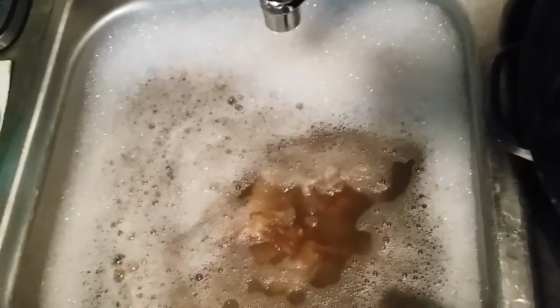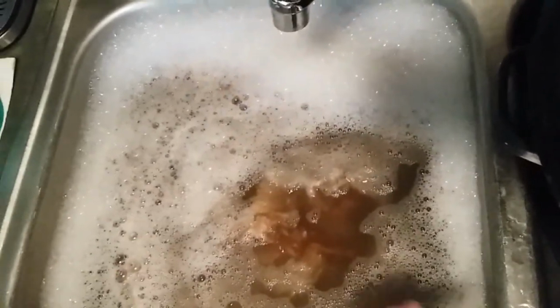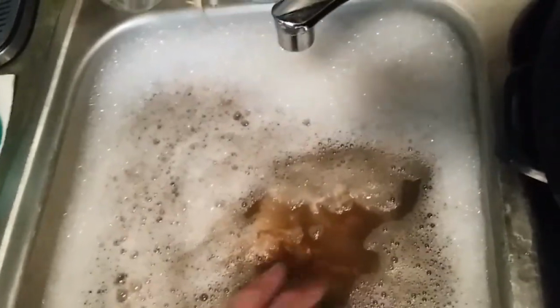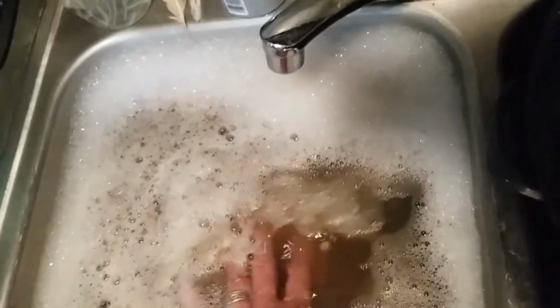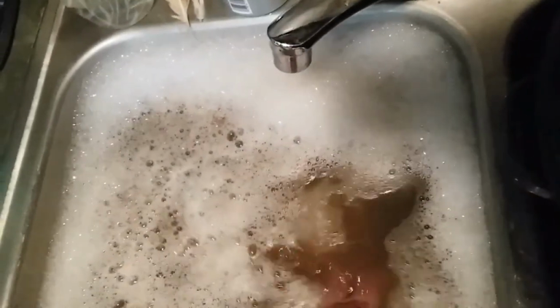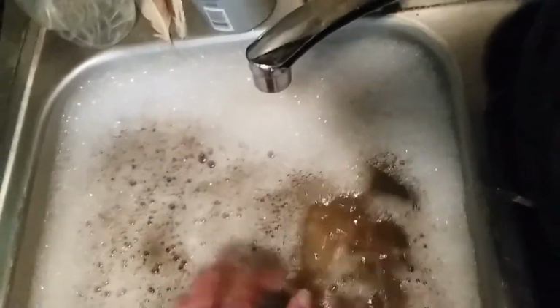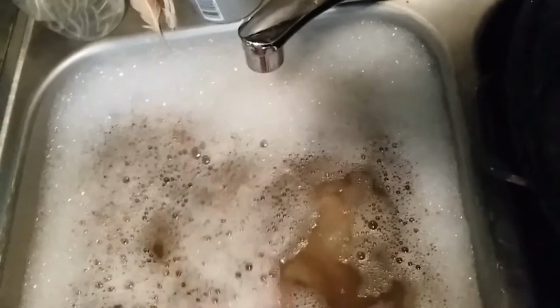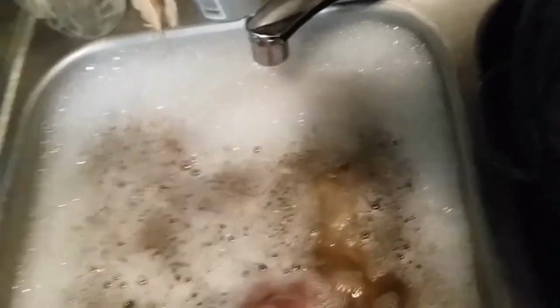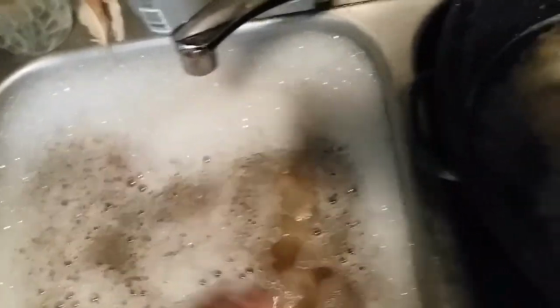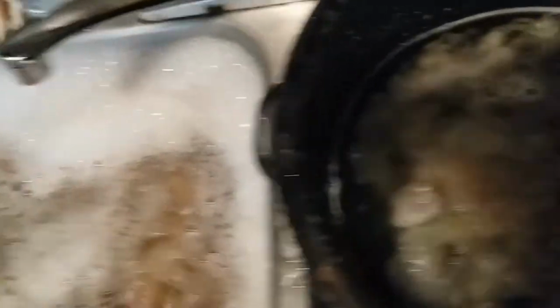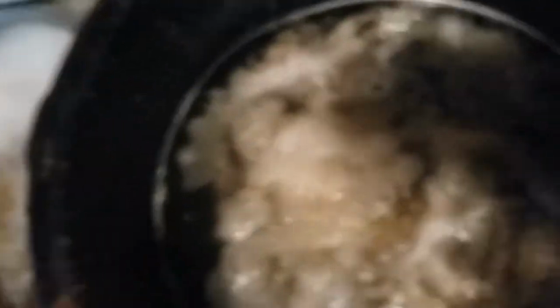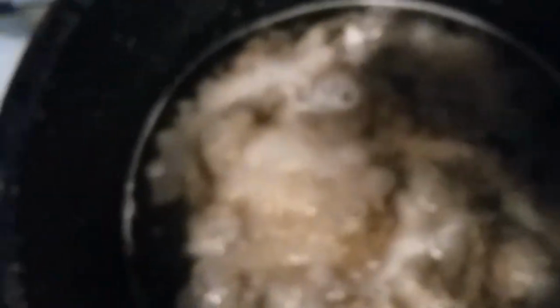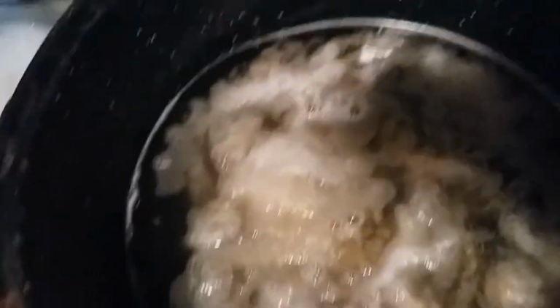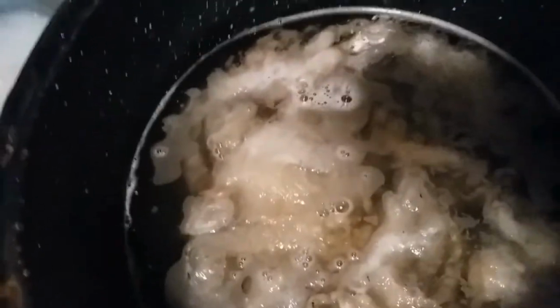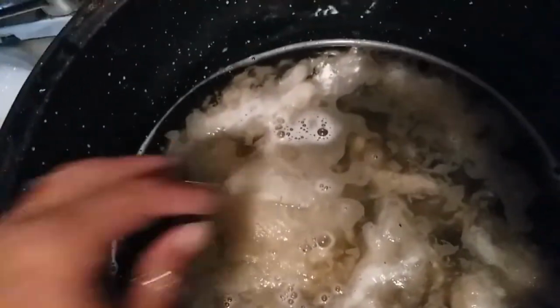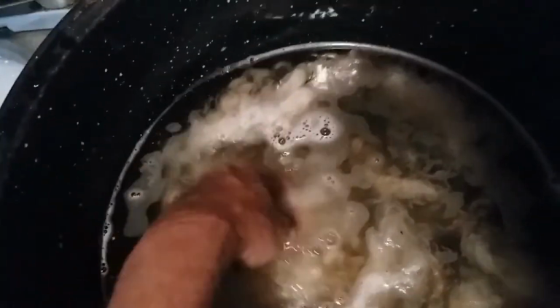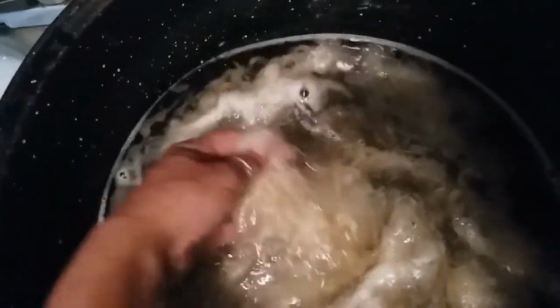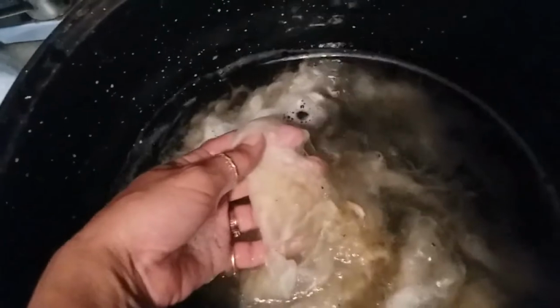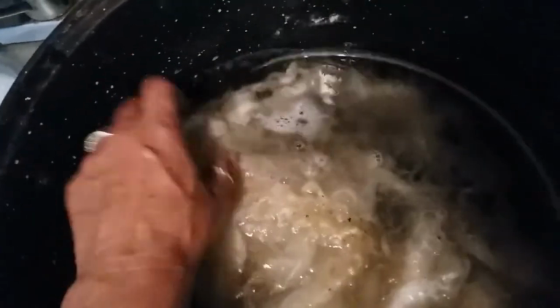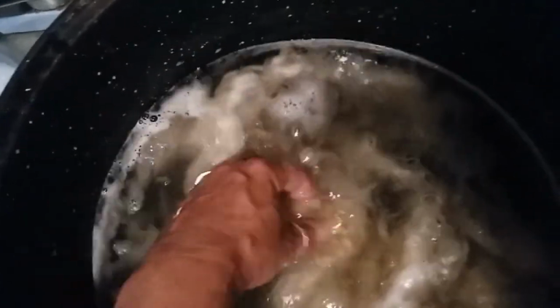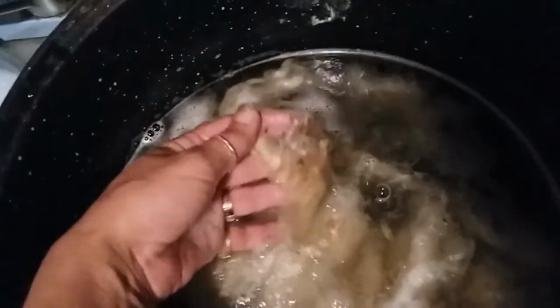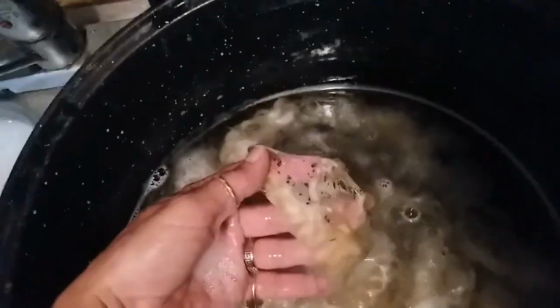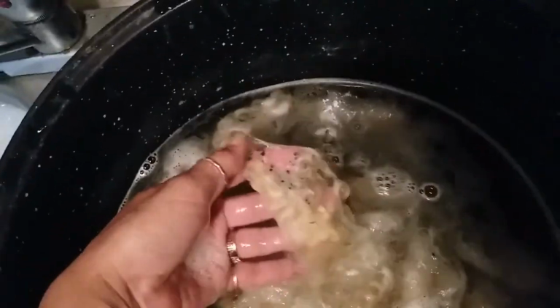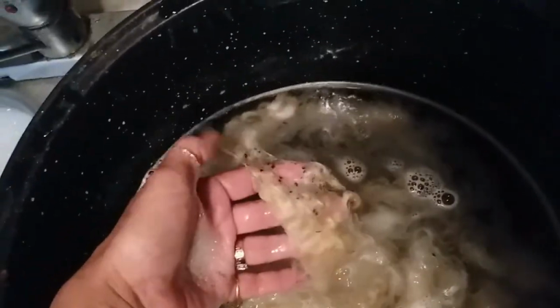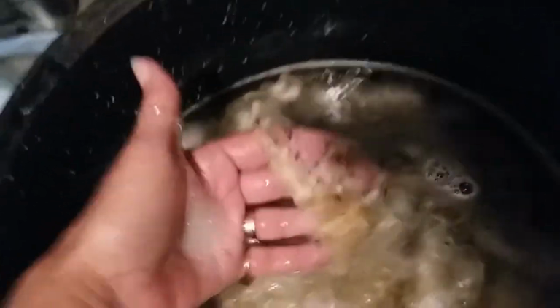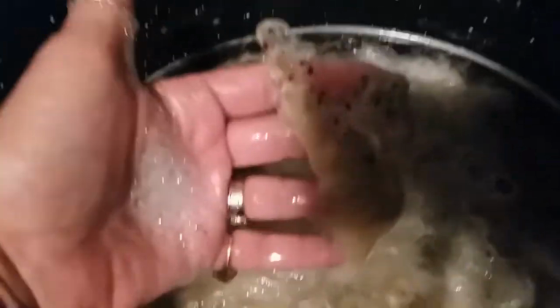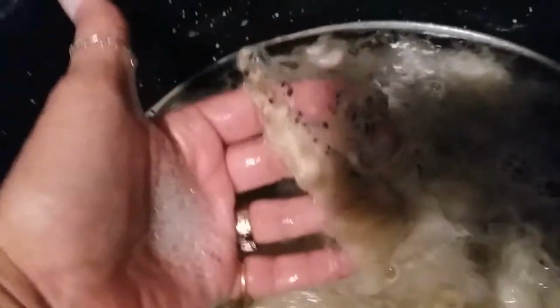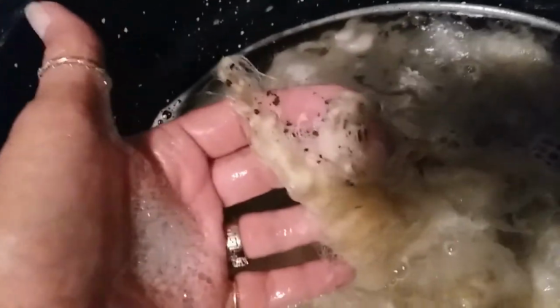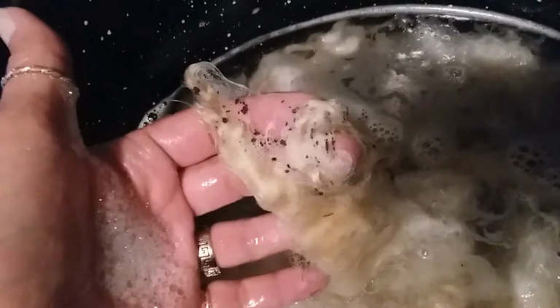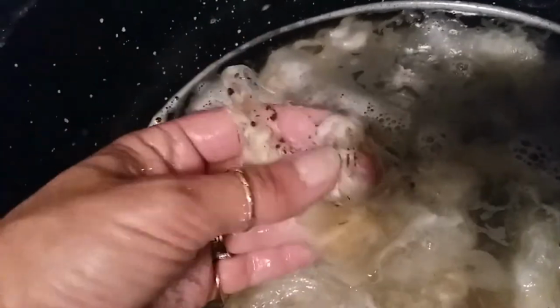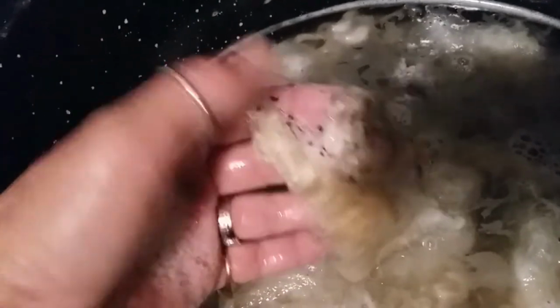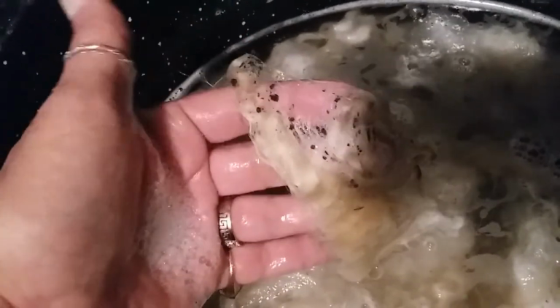For right now I'm just getting it clean so that I can either comb it or get it on the drum carder and take a closer look at it. Can you see — yuck! So we're working on that.